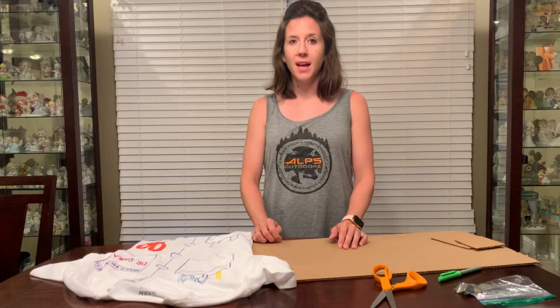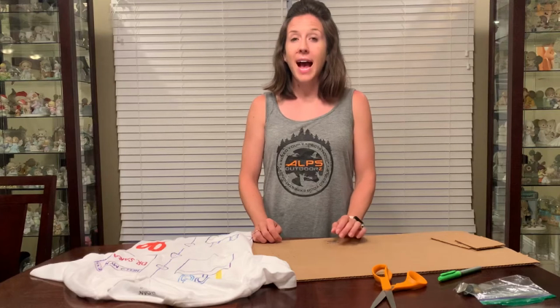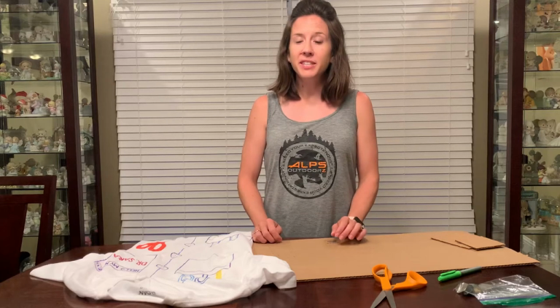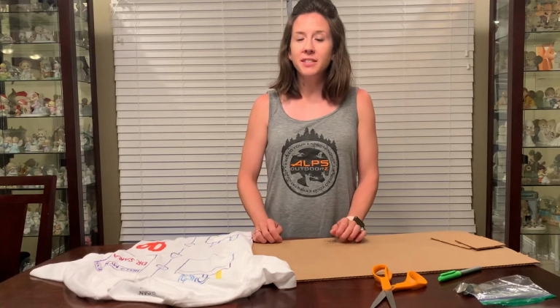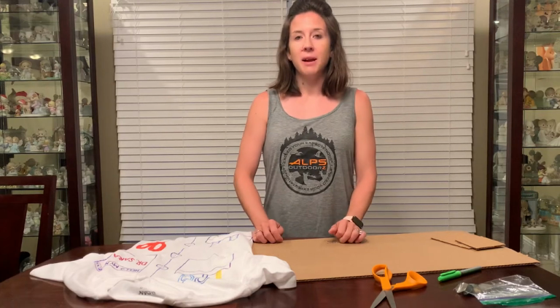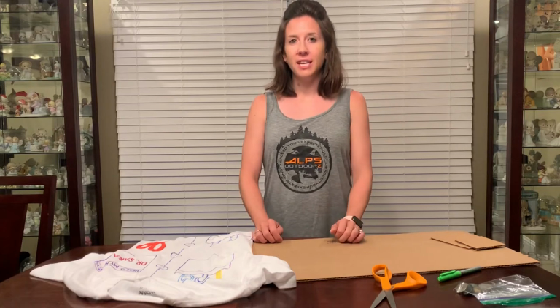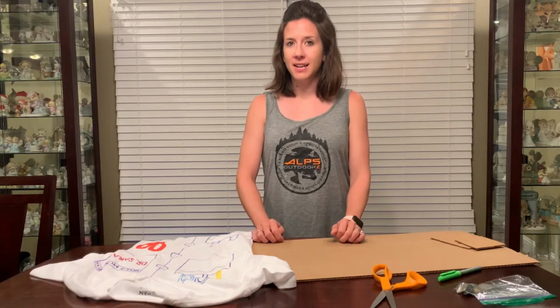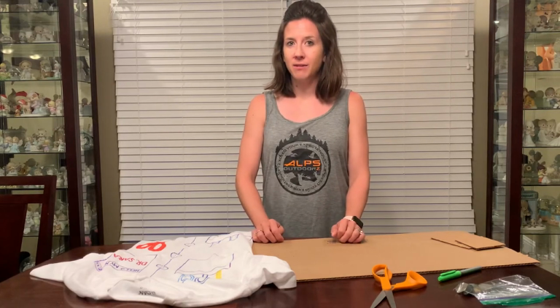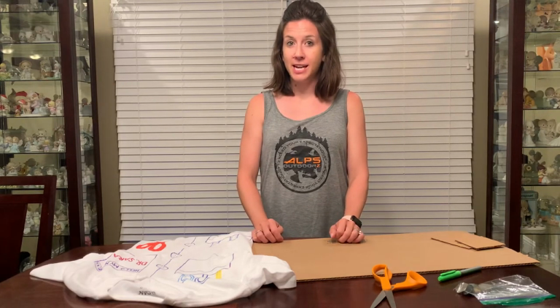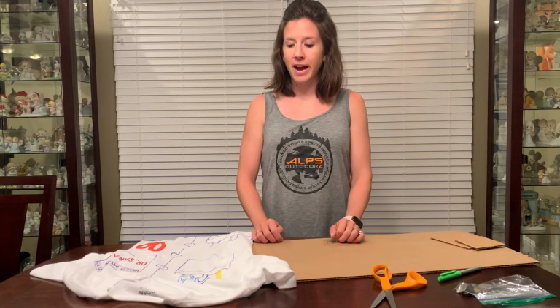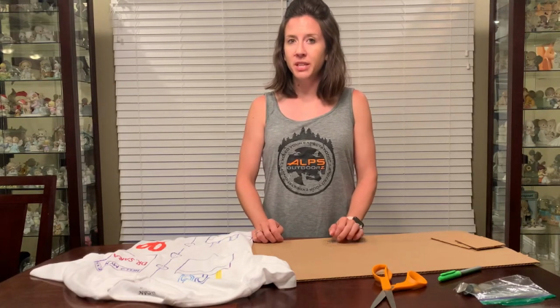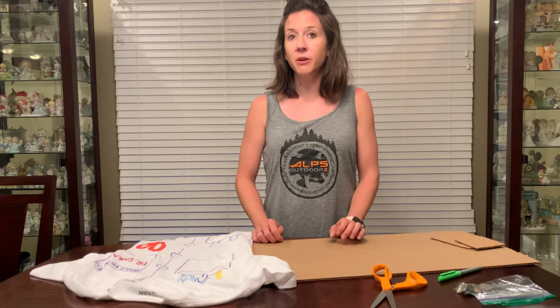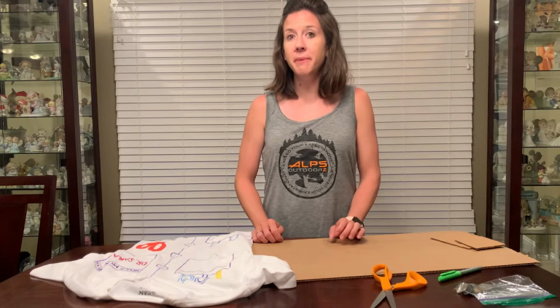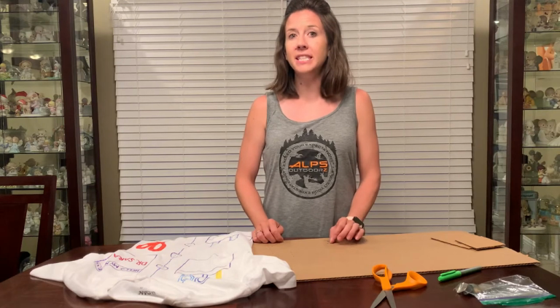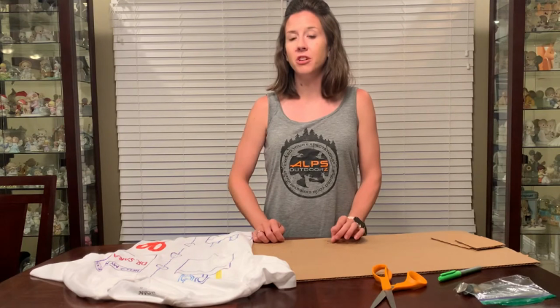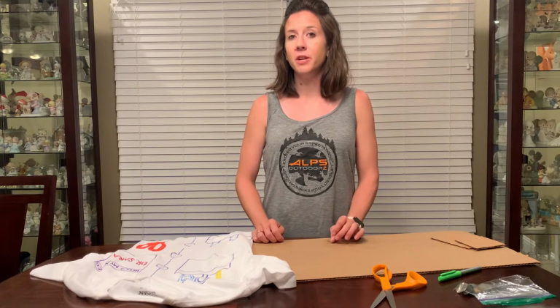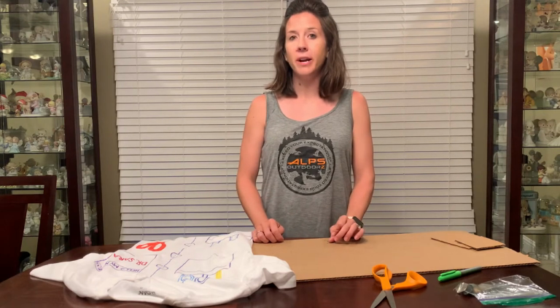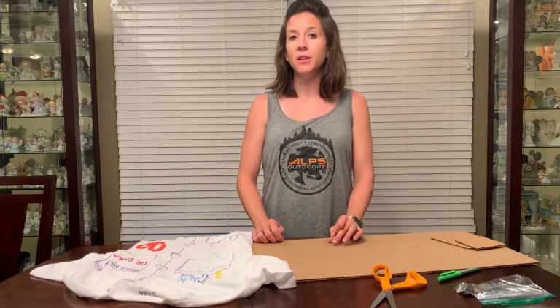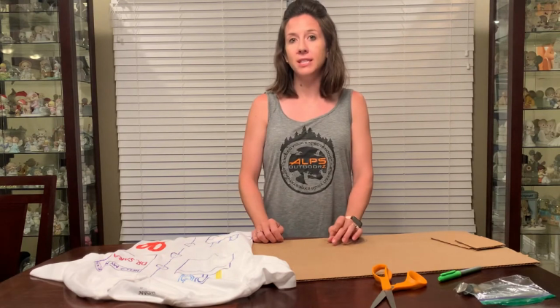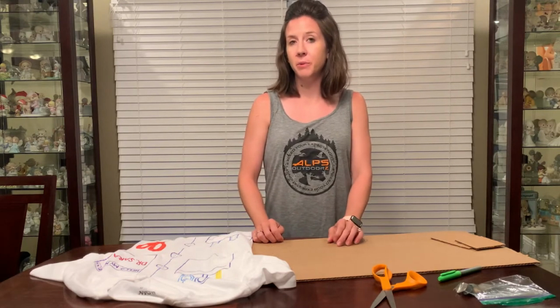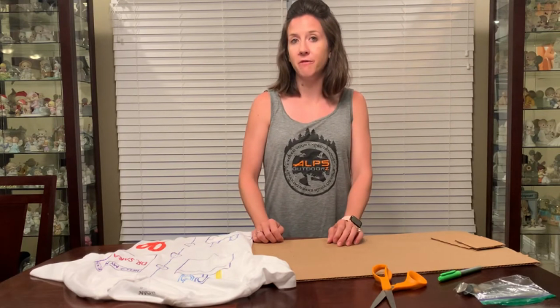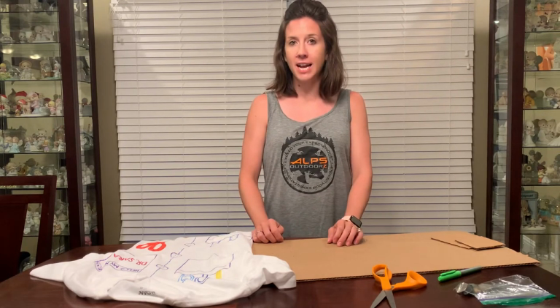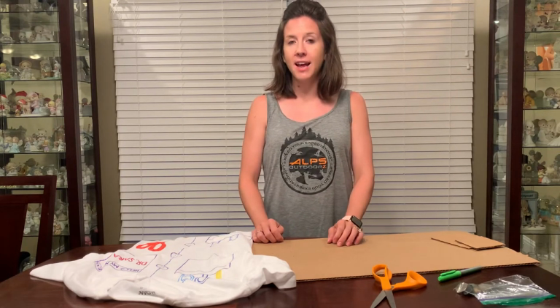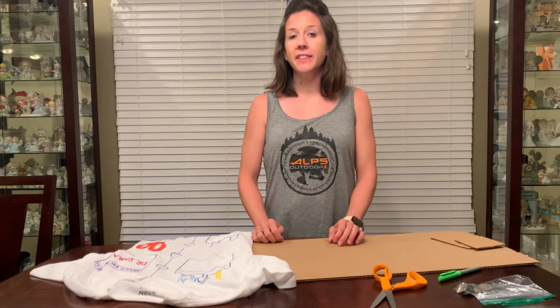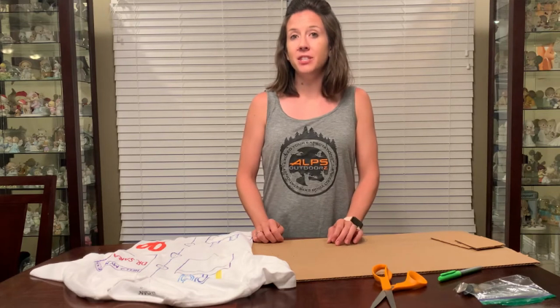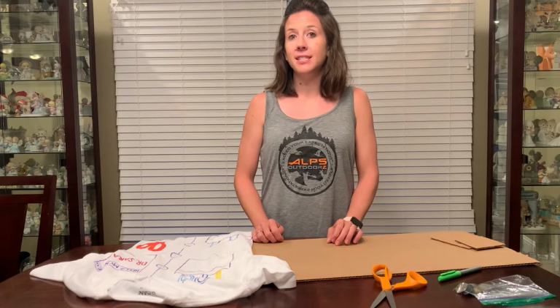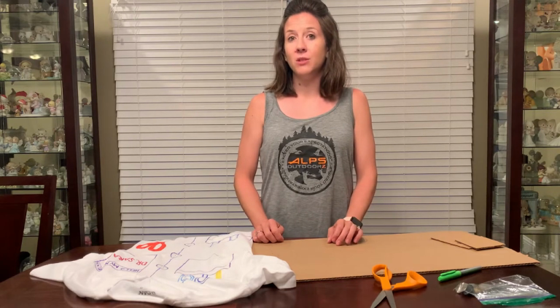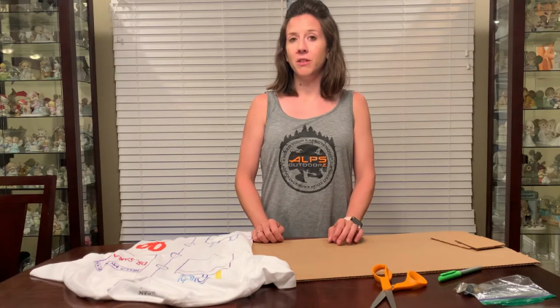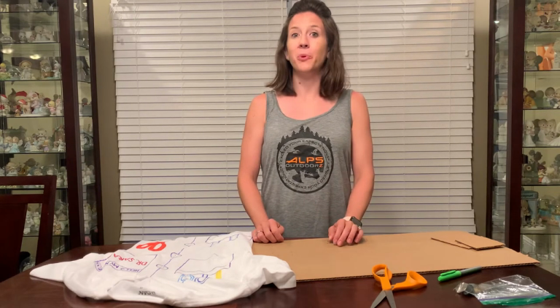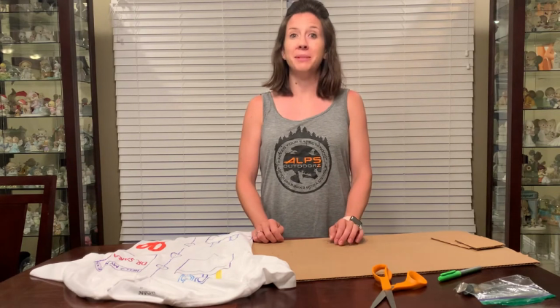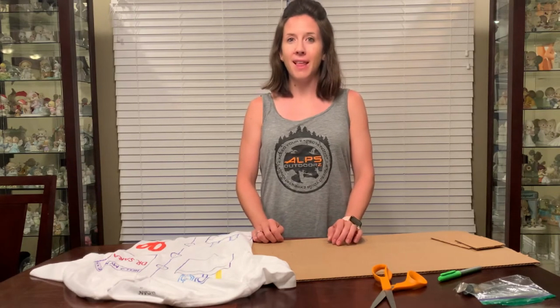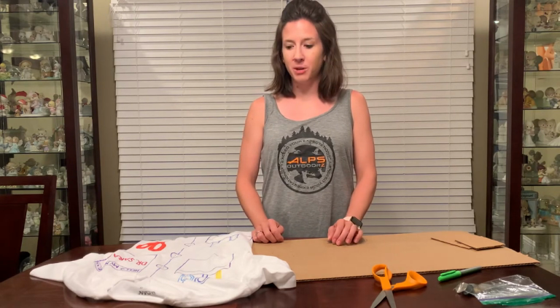Hi boys and girls! I'm really excited about today's craft because we are going to be making a t-shirt for you to wear at the closing ceremony on Friday. And this year, since it's God's Wonder Lab, we're going to make lab coats.